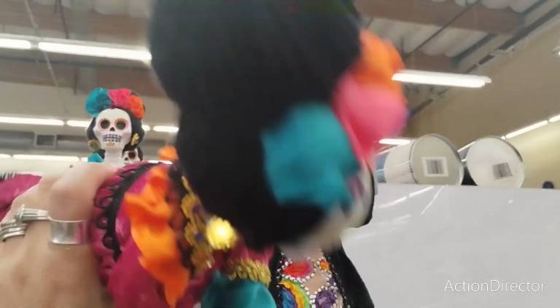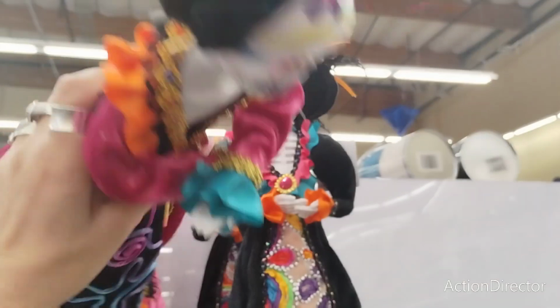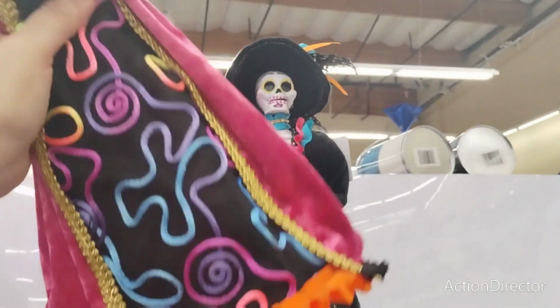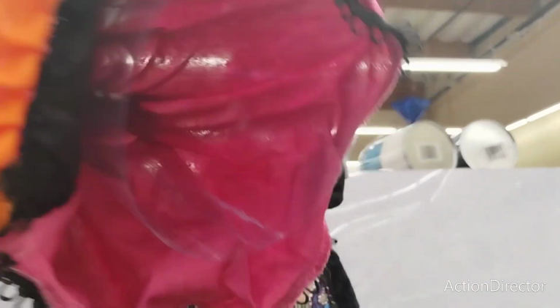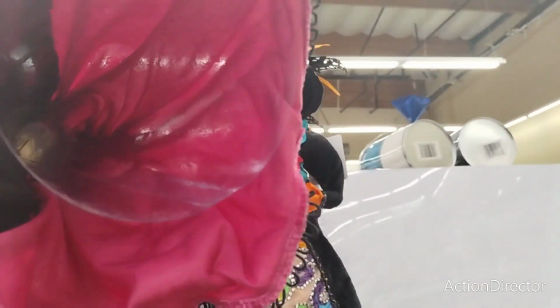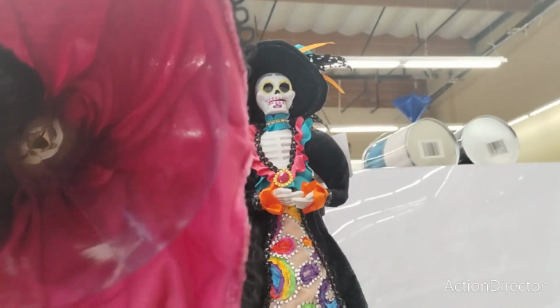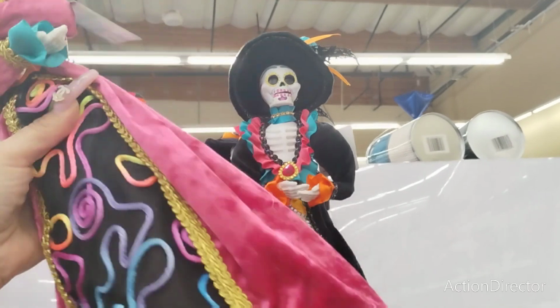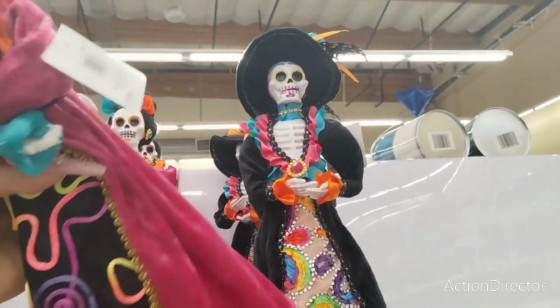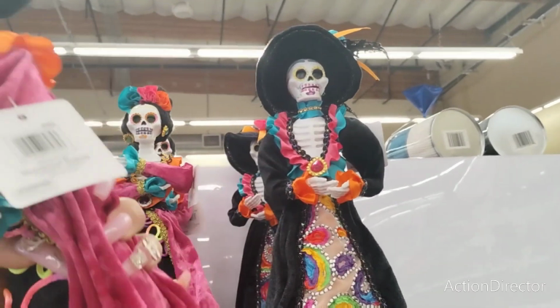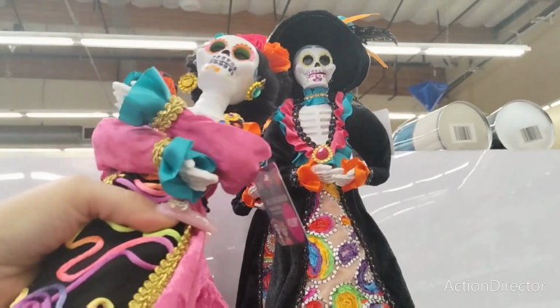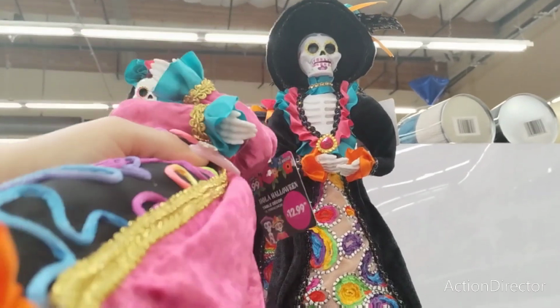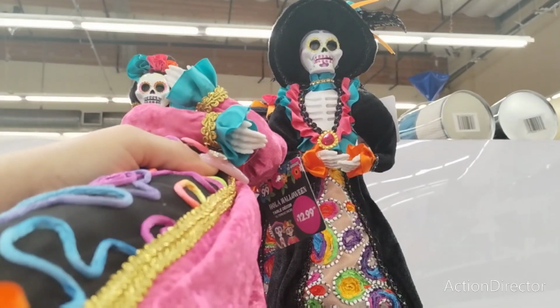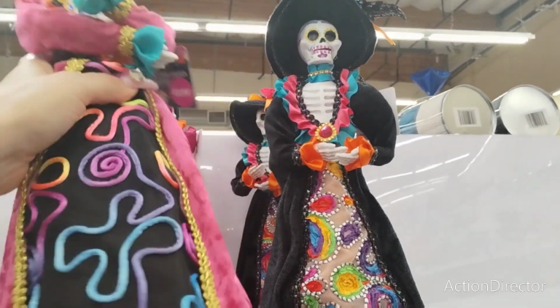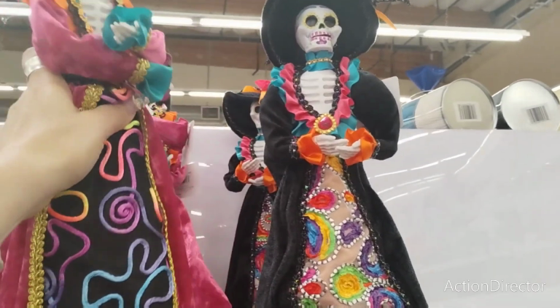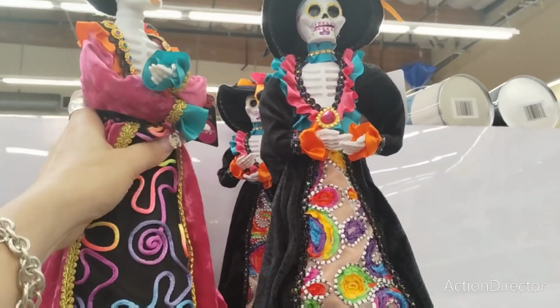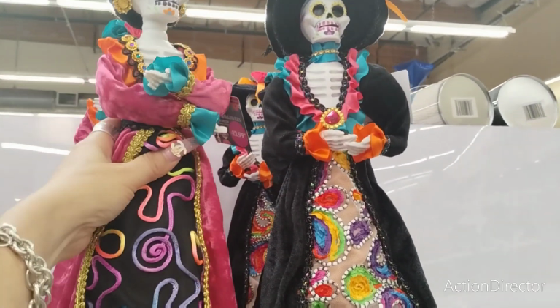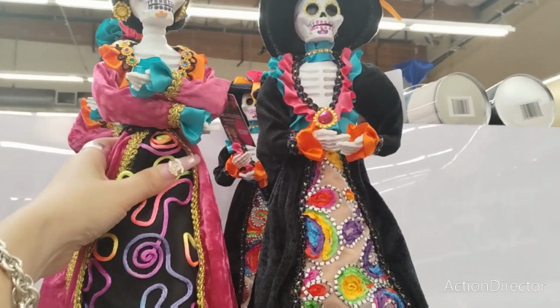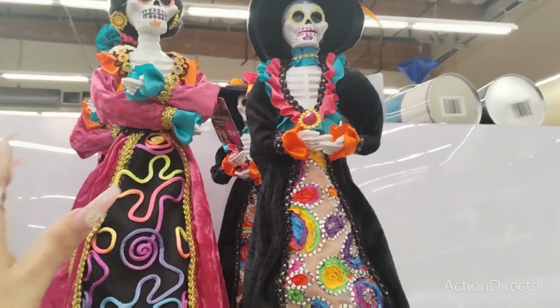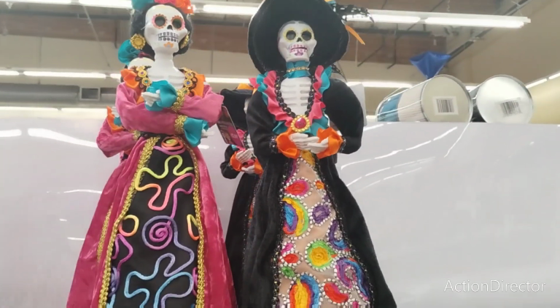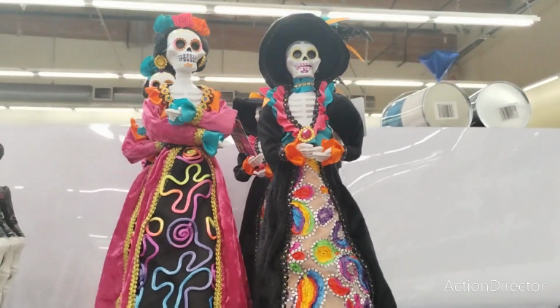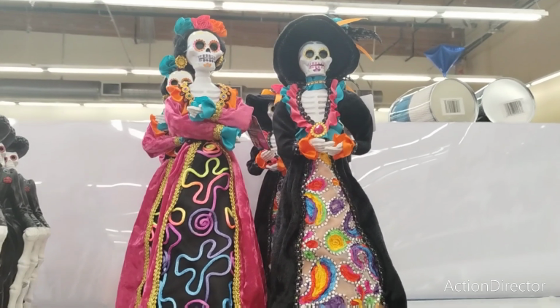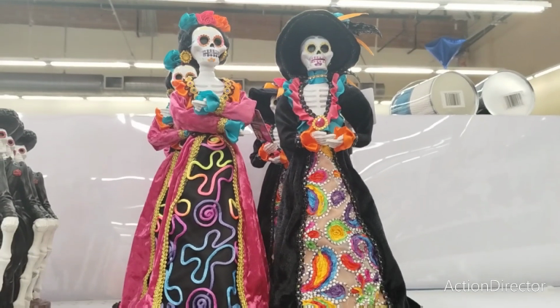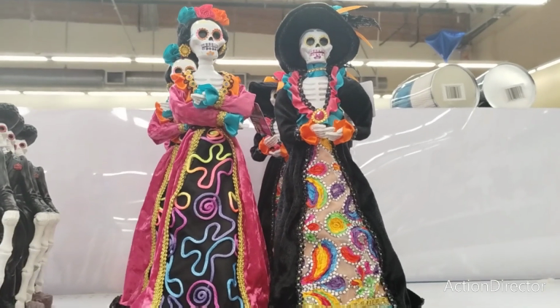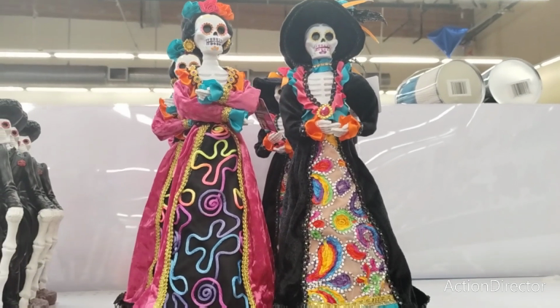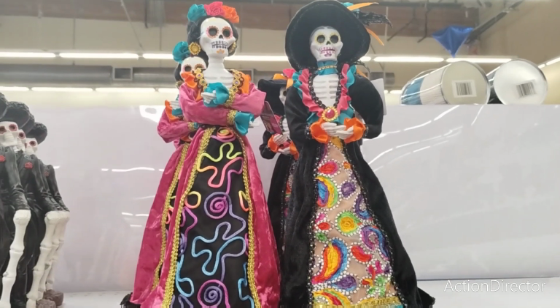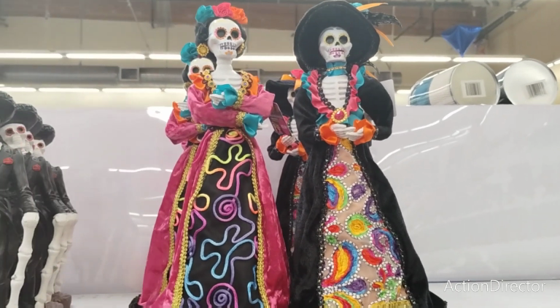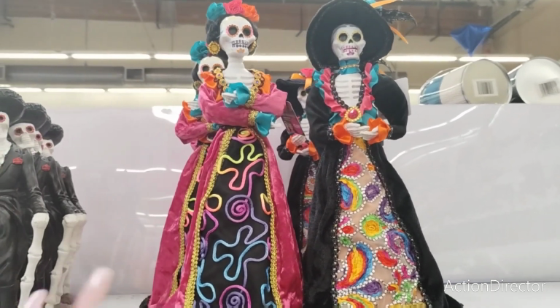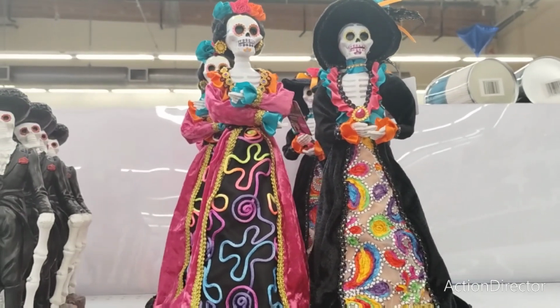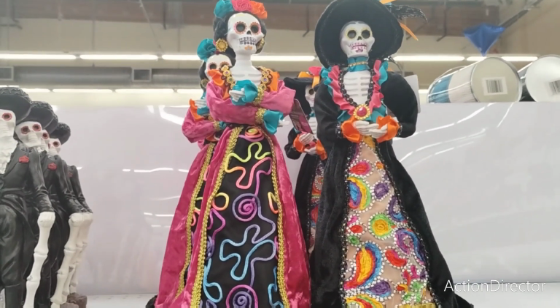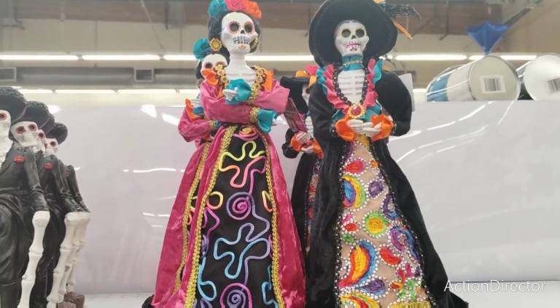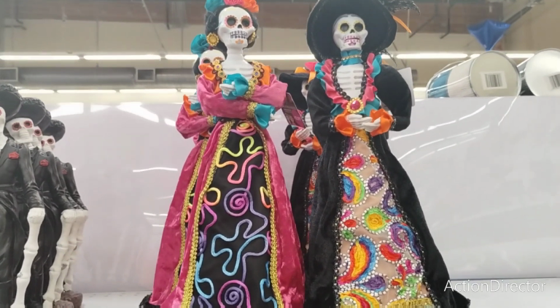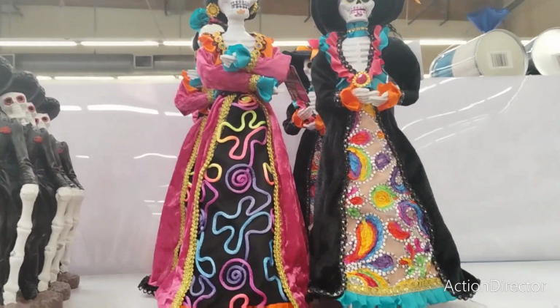This kind of reminds me of Frida. This is definitely a tree topper — she's absolutely gorgeous at $12.99. It's only $12.99, so if you wanted to do a tree for Day of the Dead, that would be your tree topper. Really, really cool.